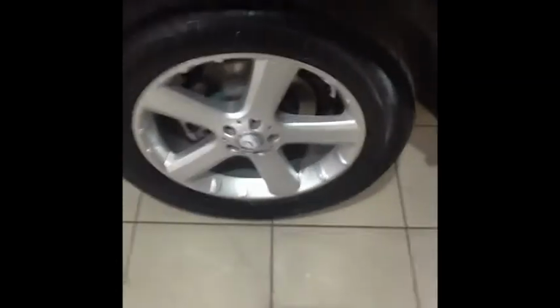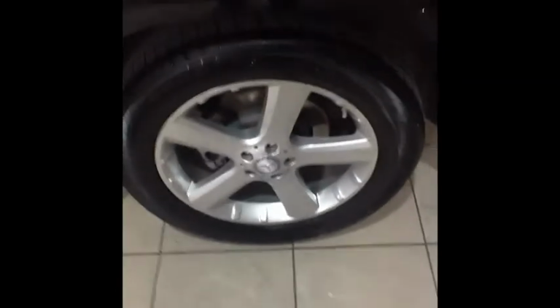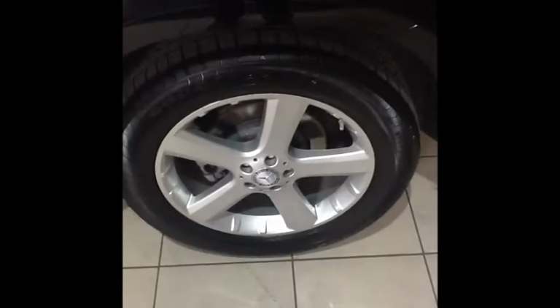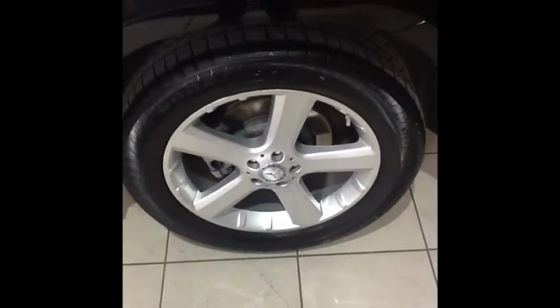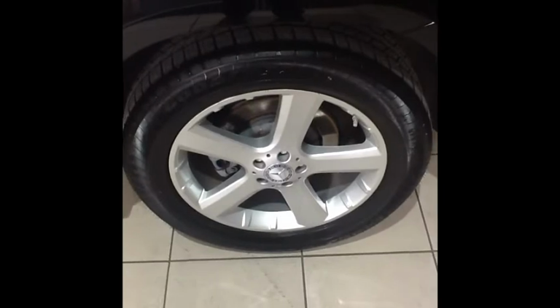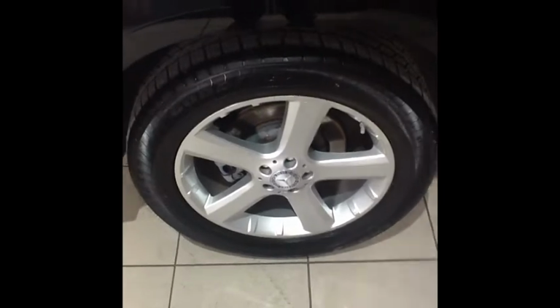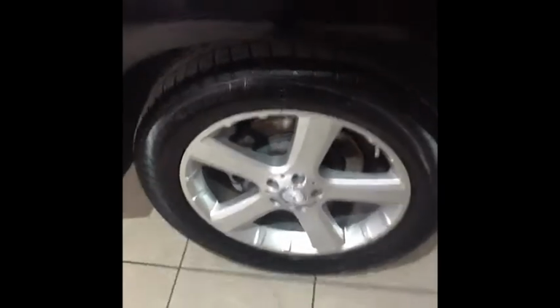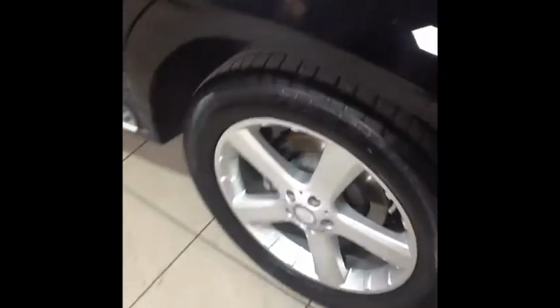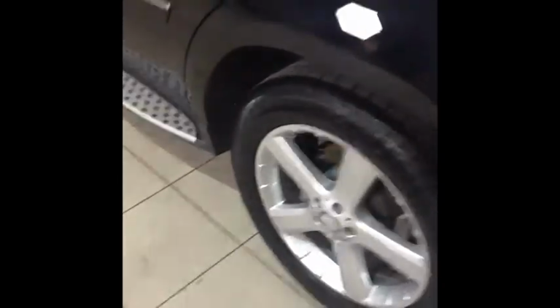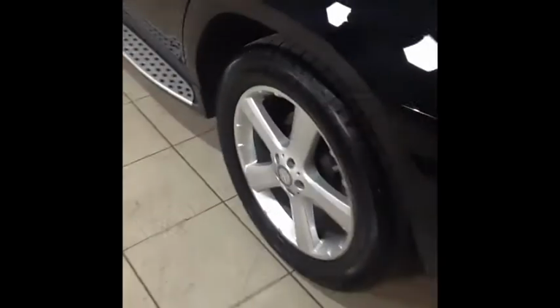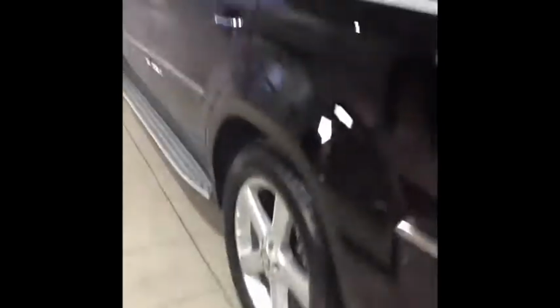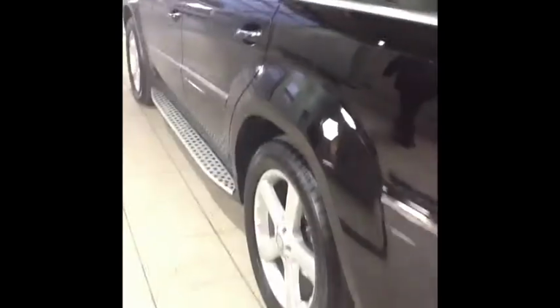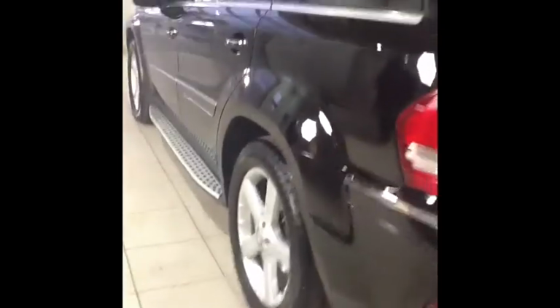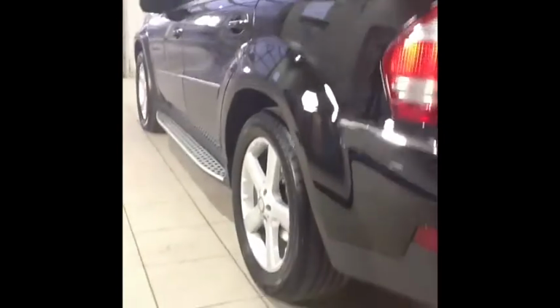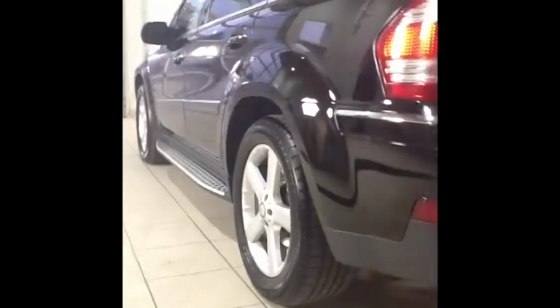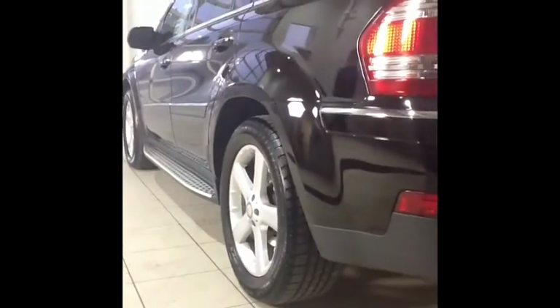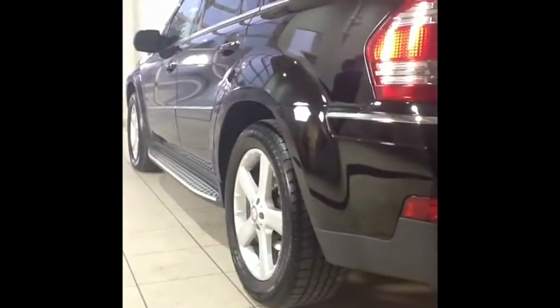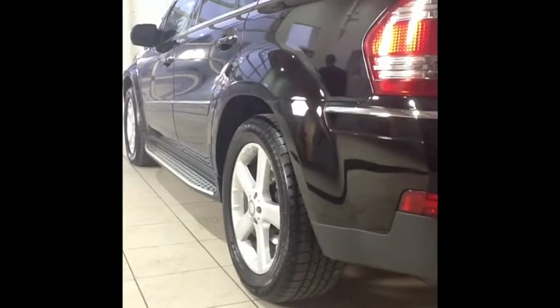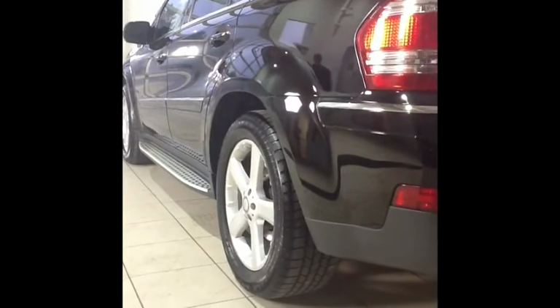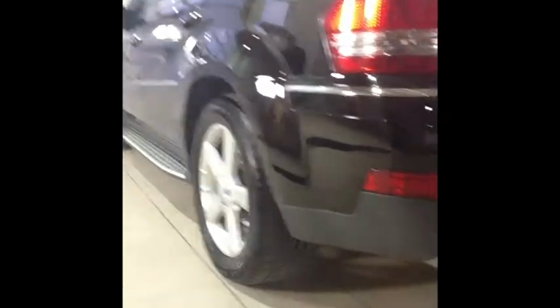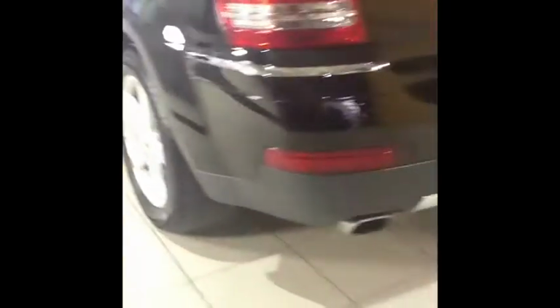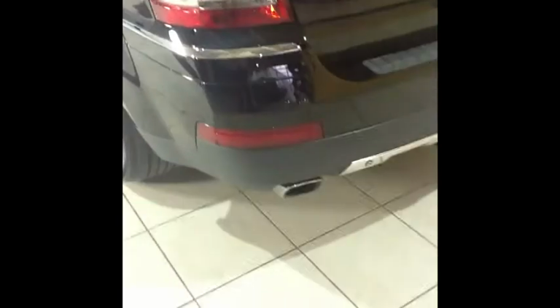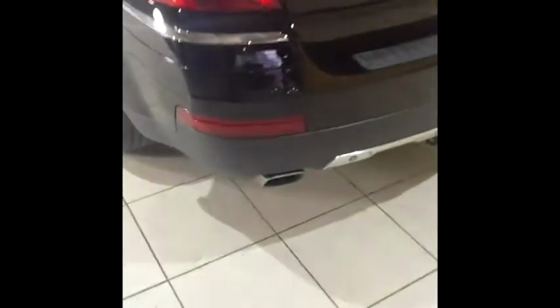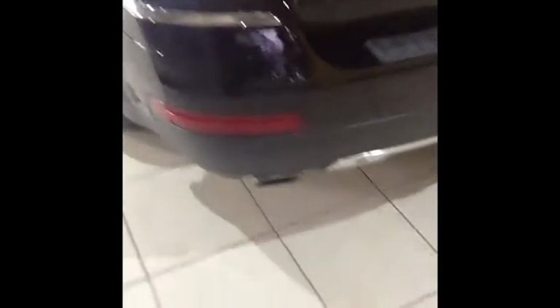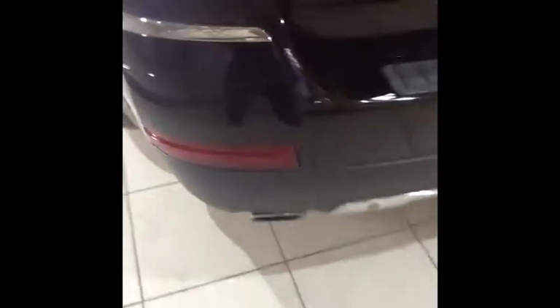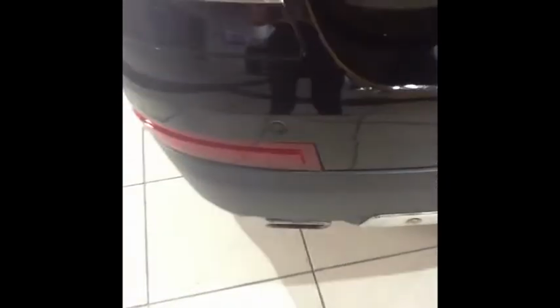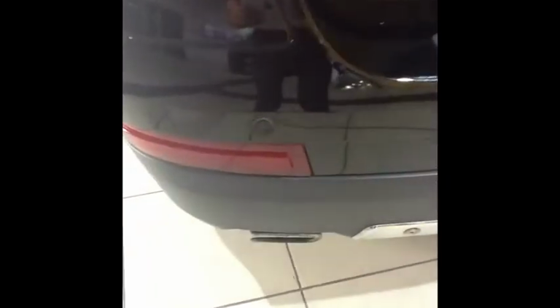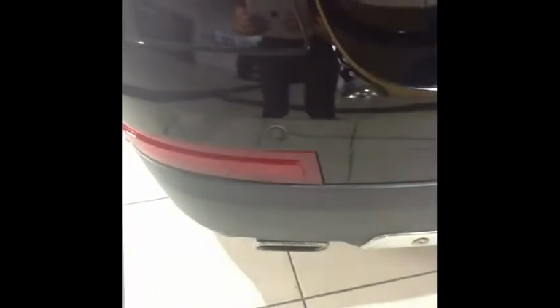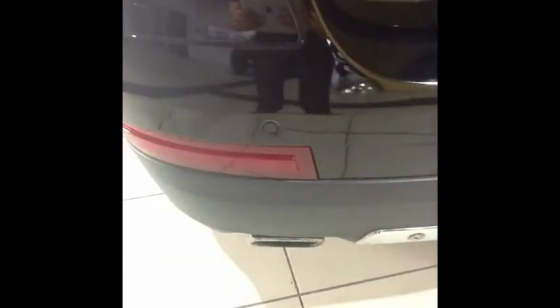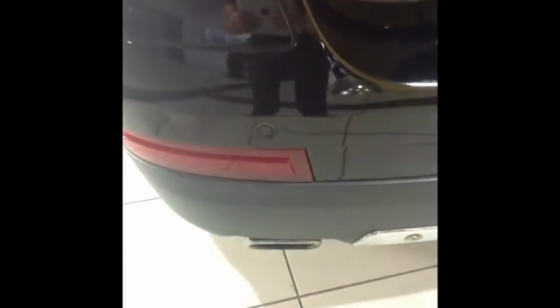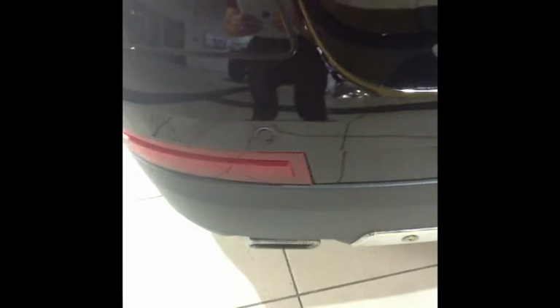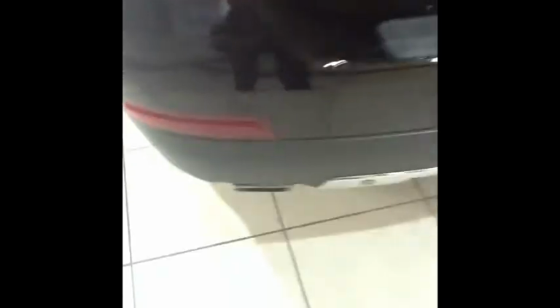Moving around to the rear of the vehicle, you can see the left rear wheel — again no curb rash or scratches. And again the driver's side of the vehicle shows how good a shape that paint is in.